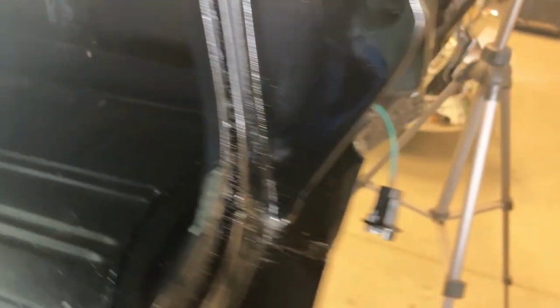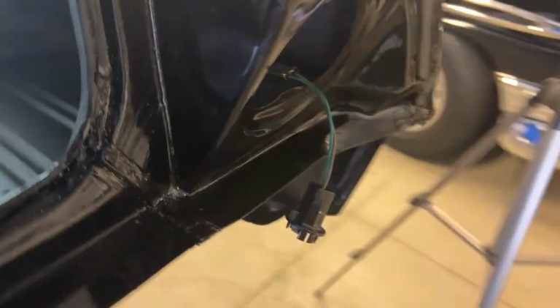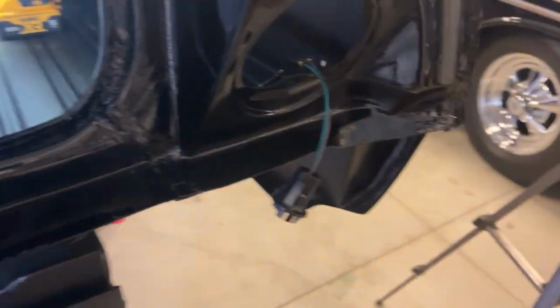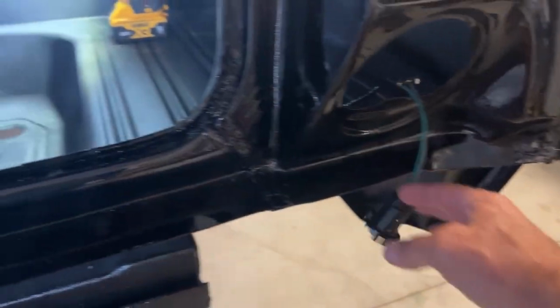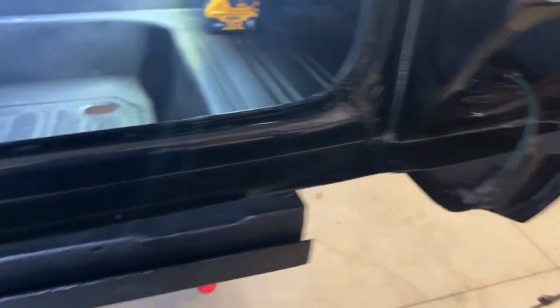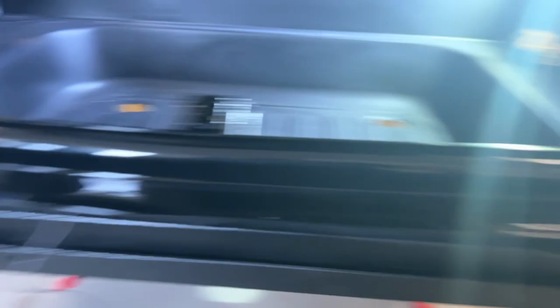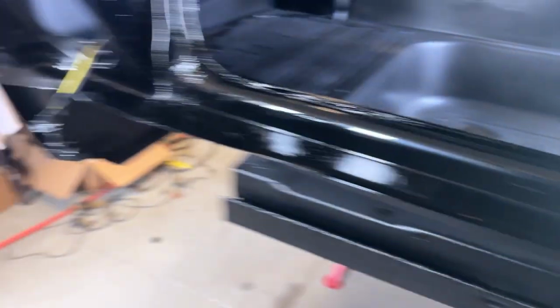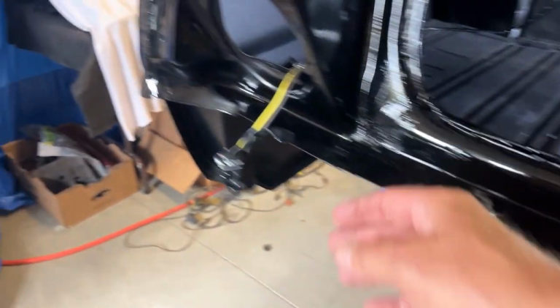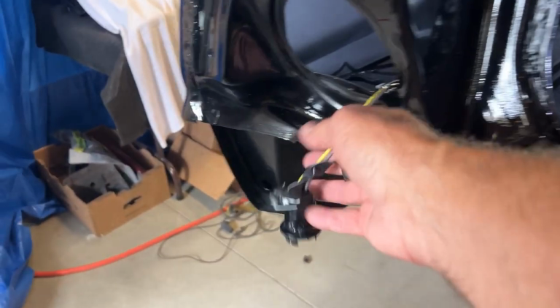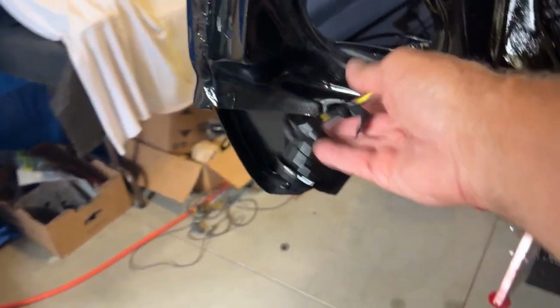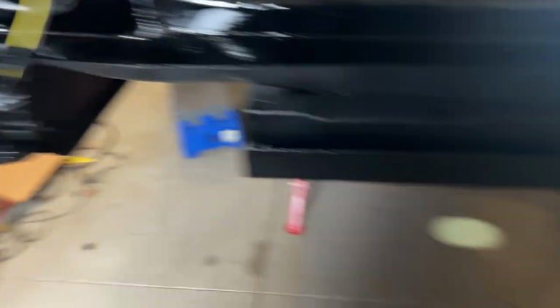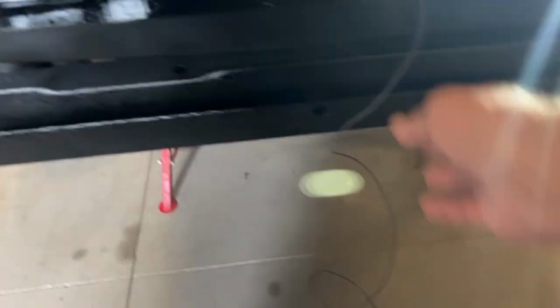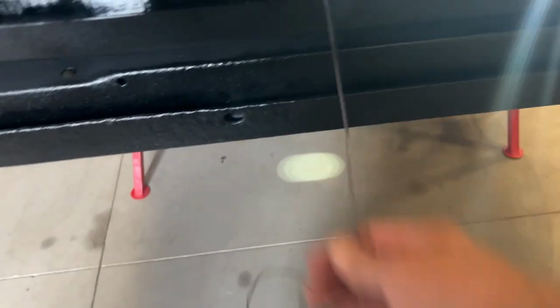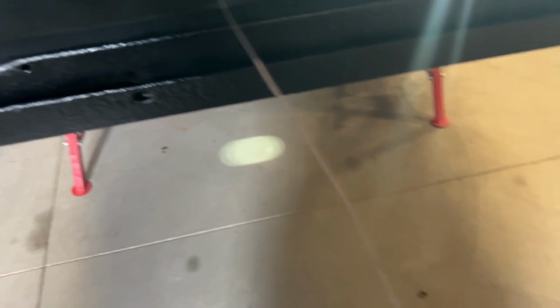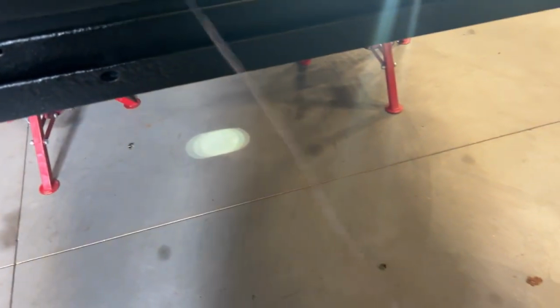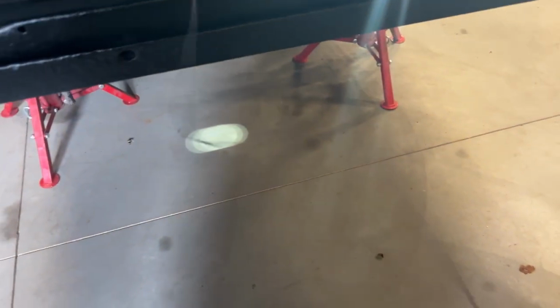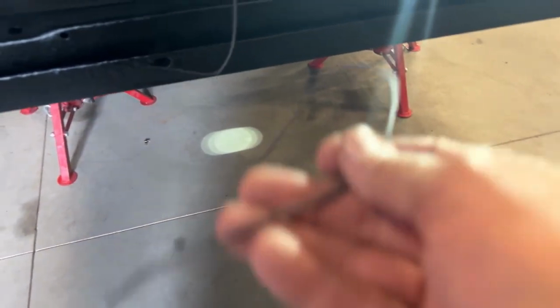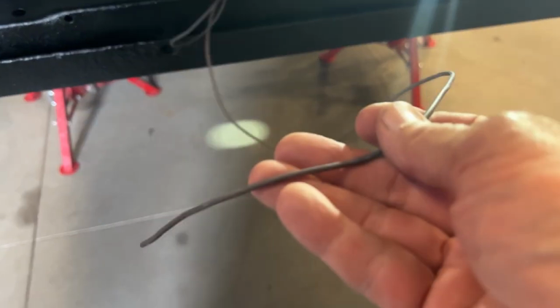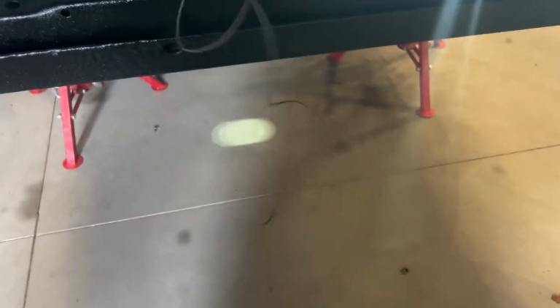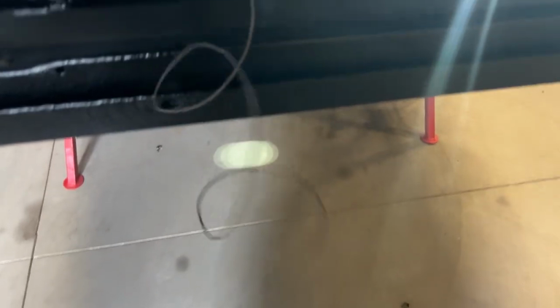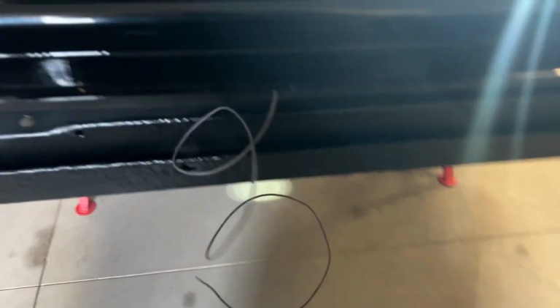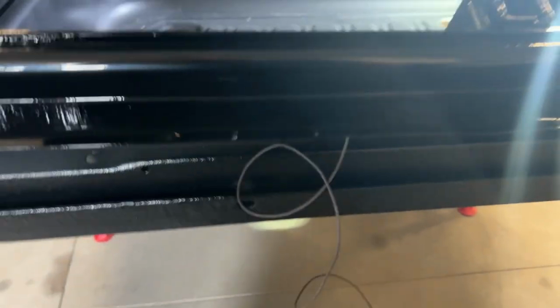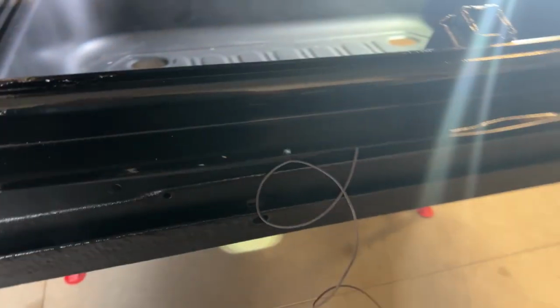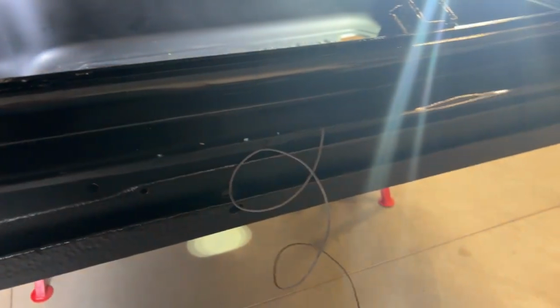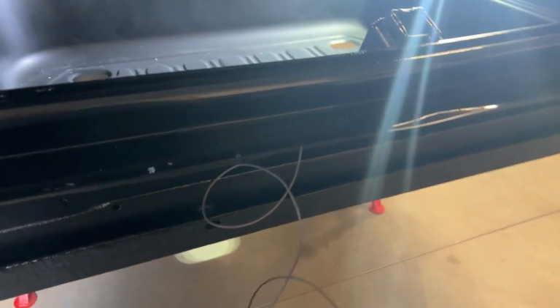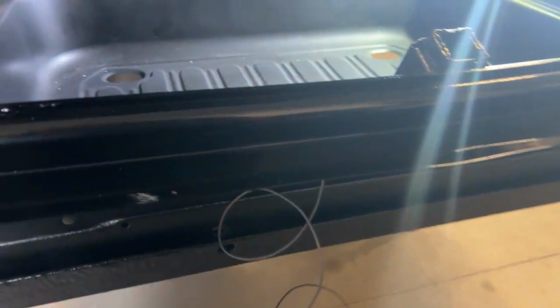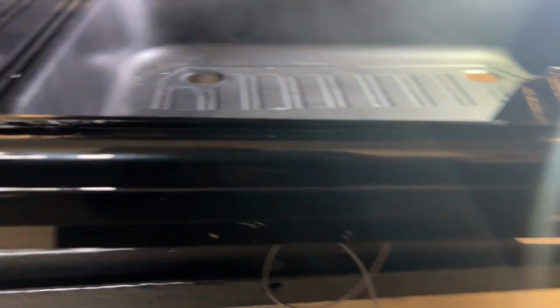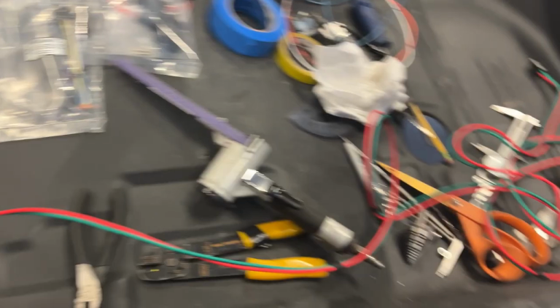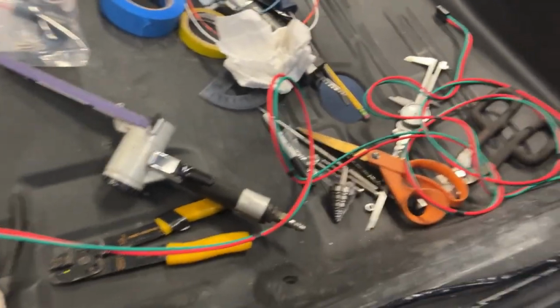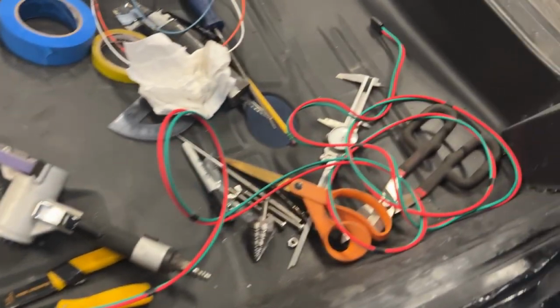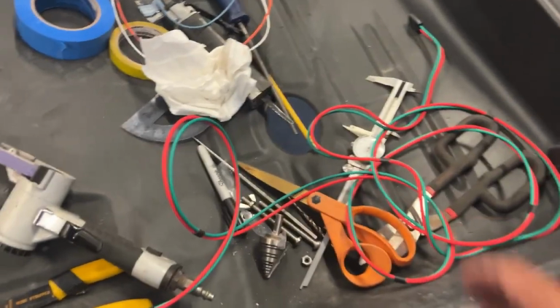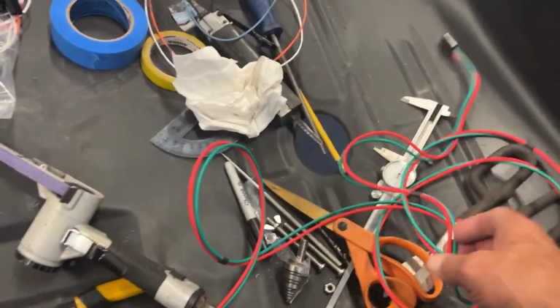Get the pigtails out here — this is the wire for the license plate light. Yeah, we're good to go here.